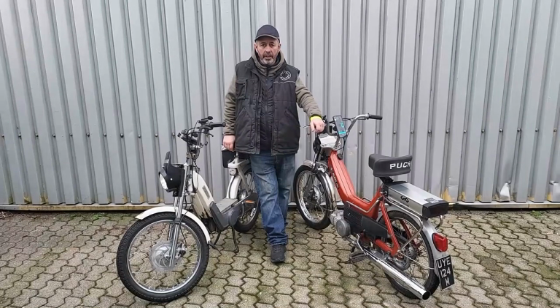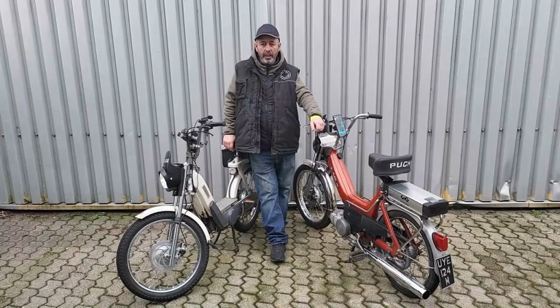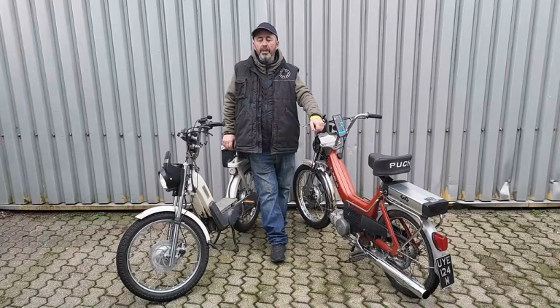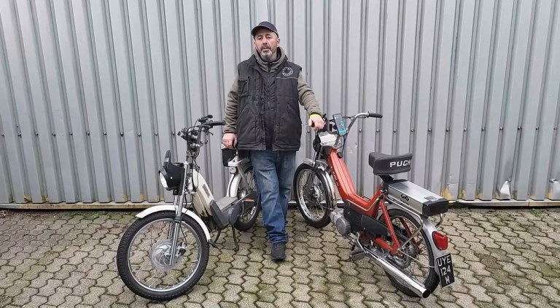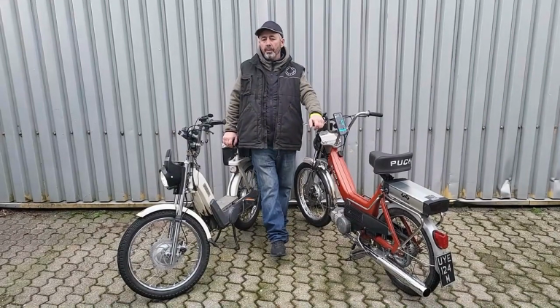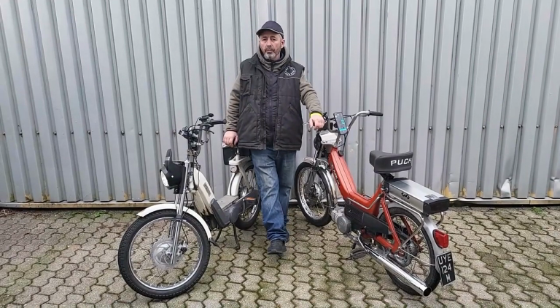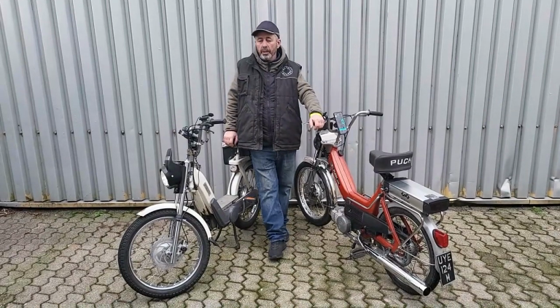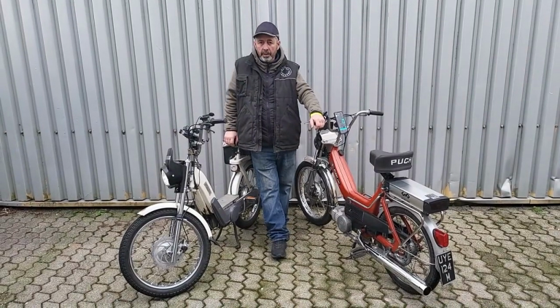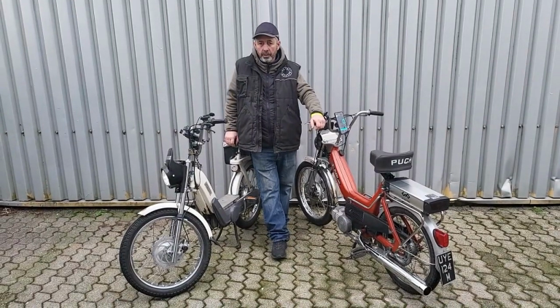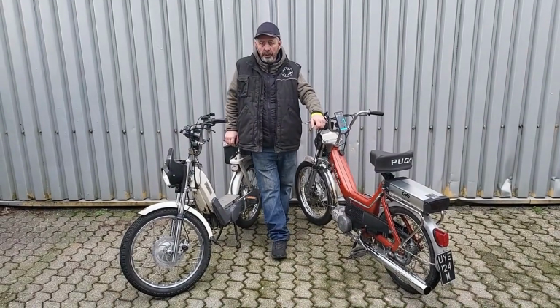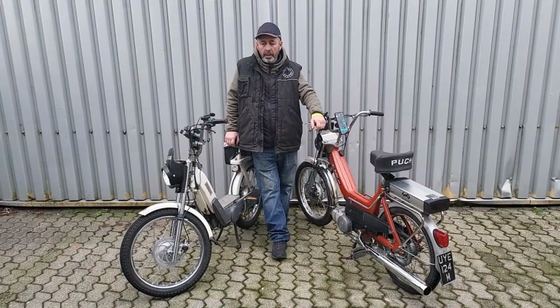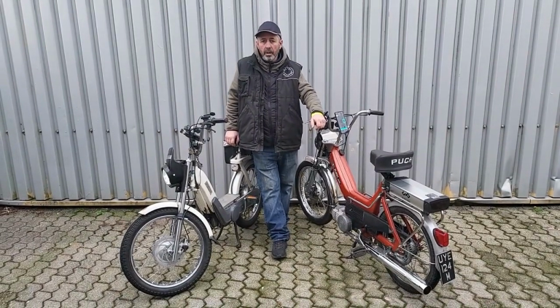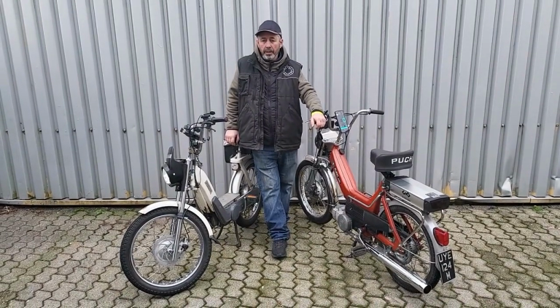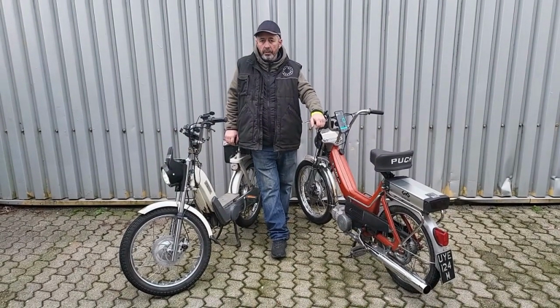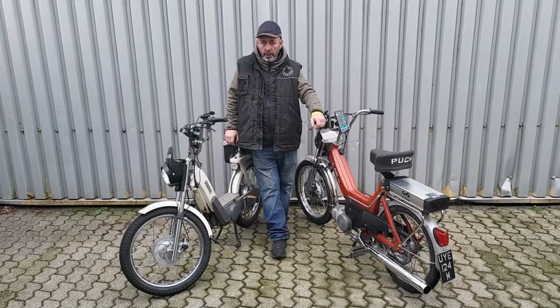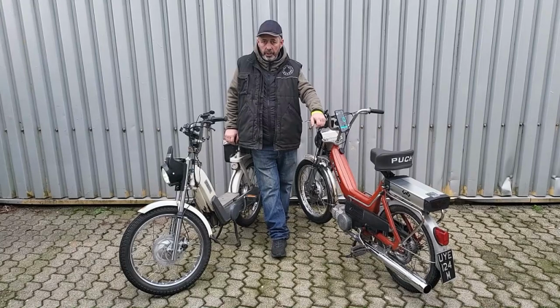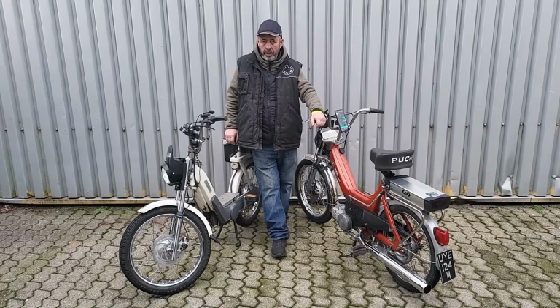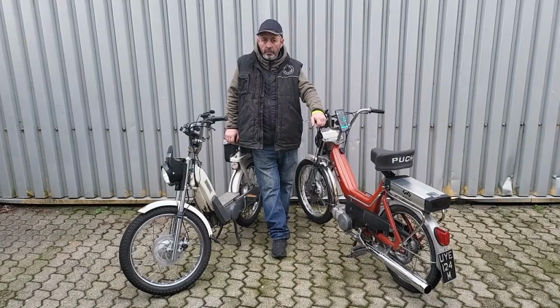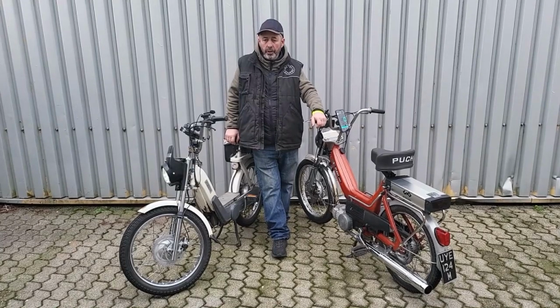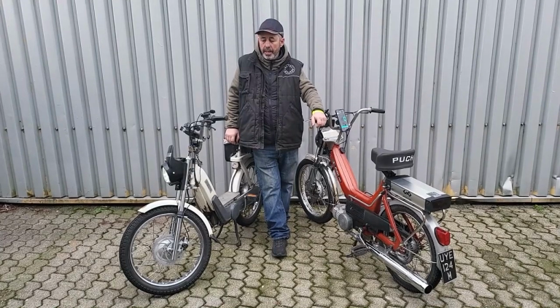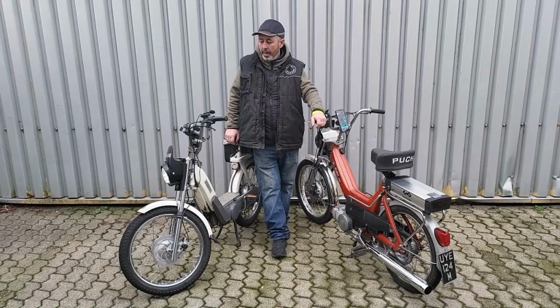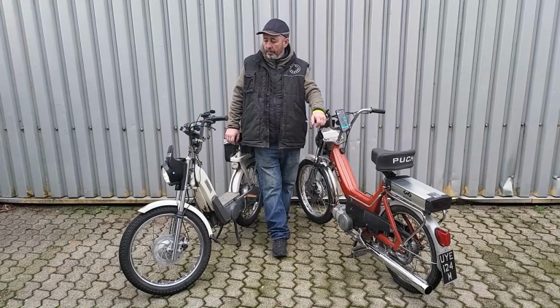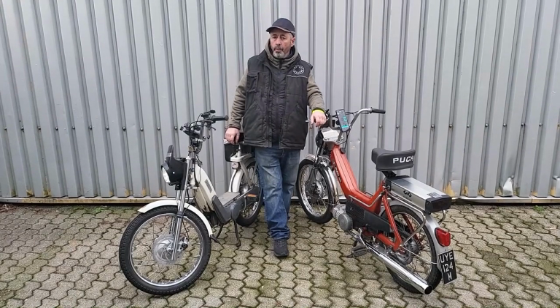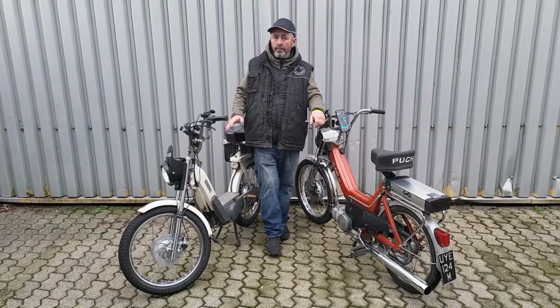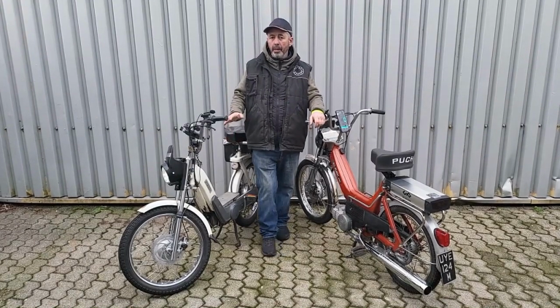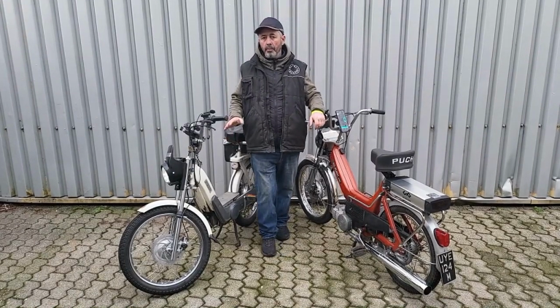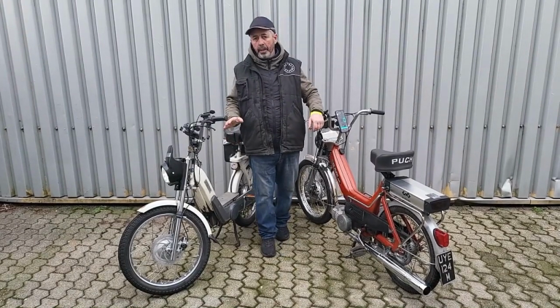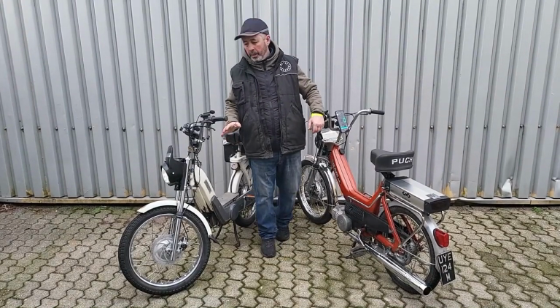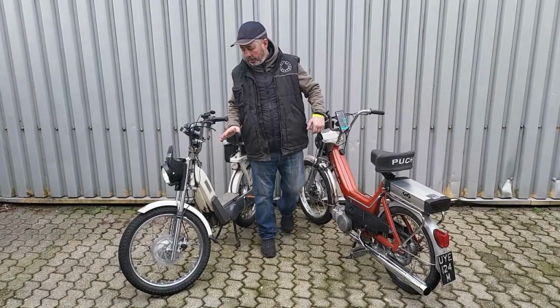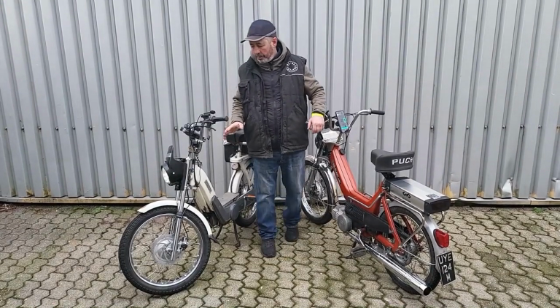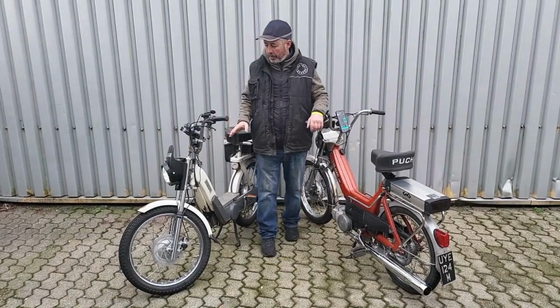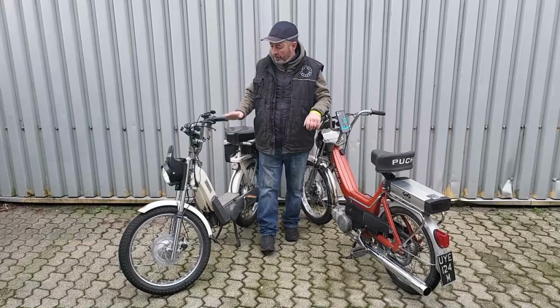Hi, my name is Stan McCart from Retrospective Scooters. This is our electric conversion kit for the moped — pedal and pop moped to classic pedal and pops.